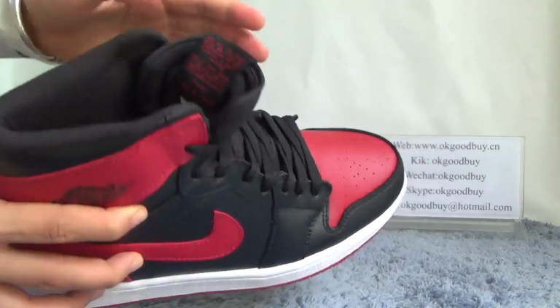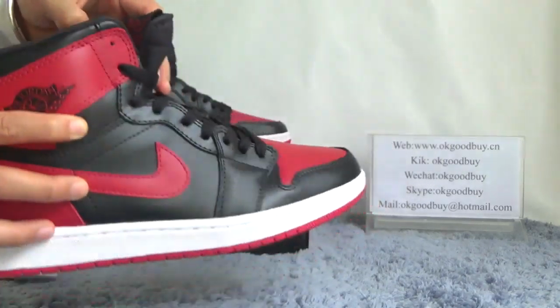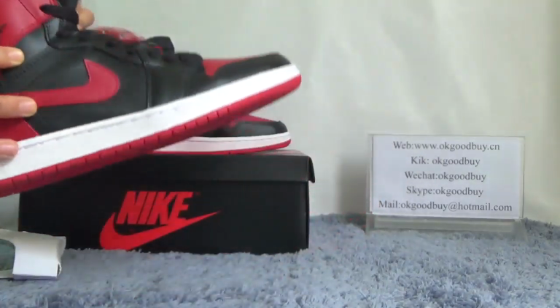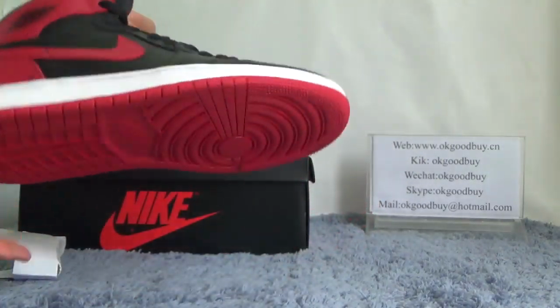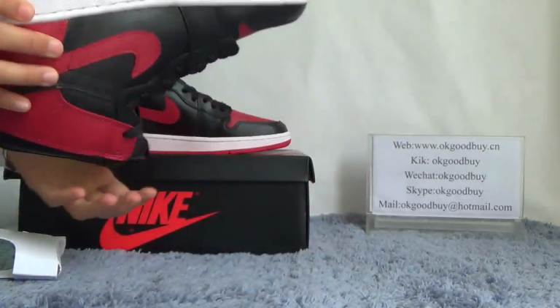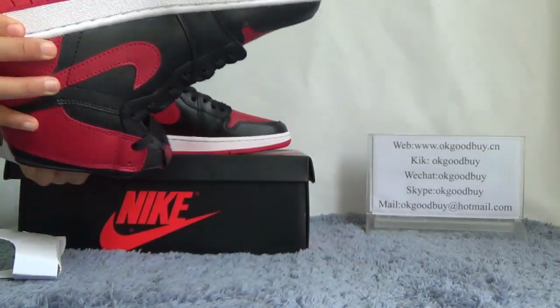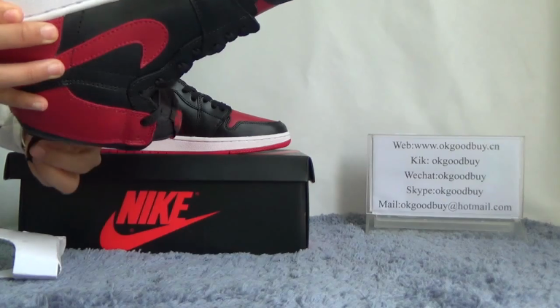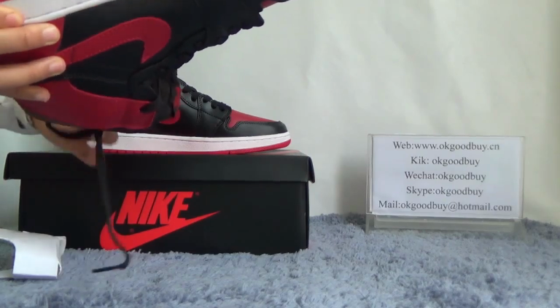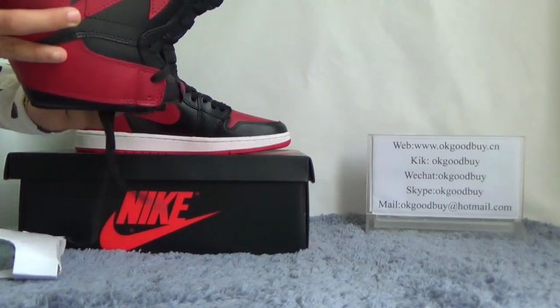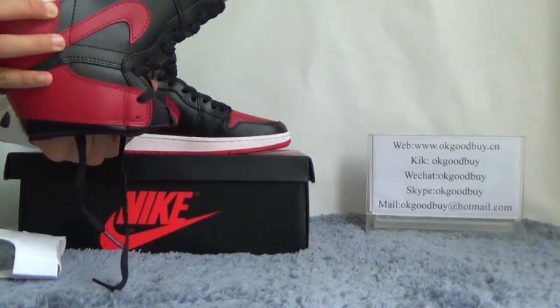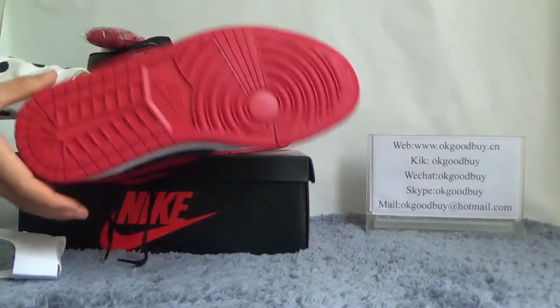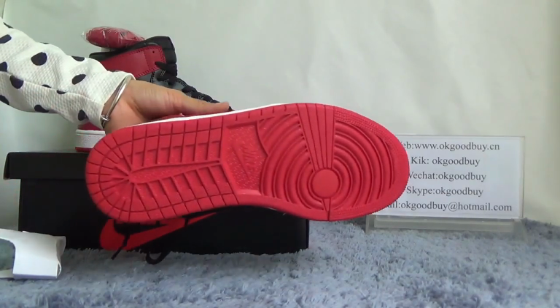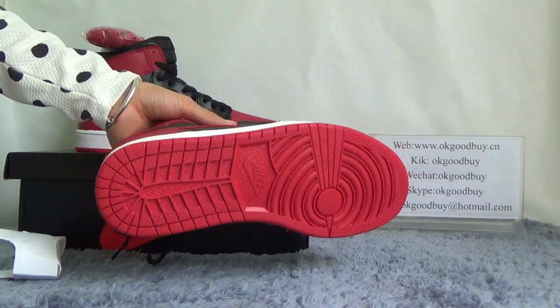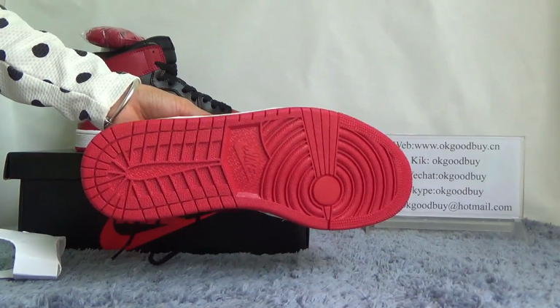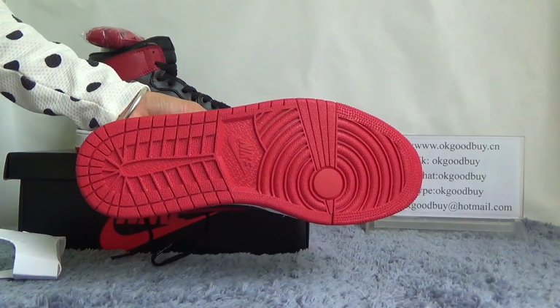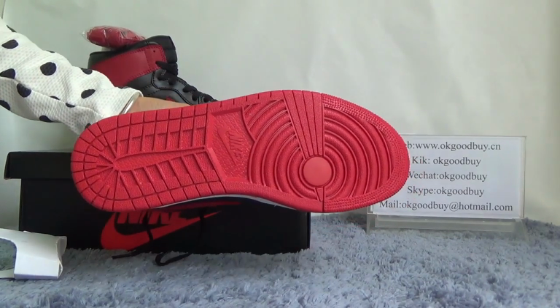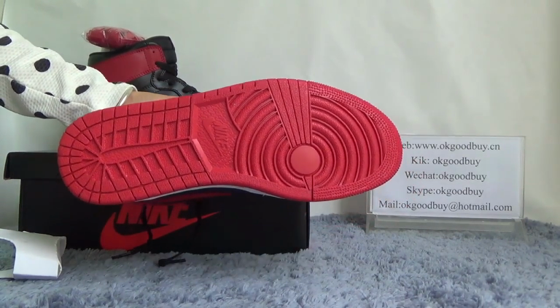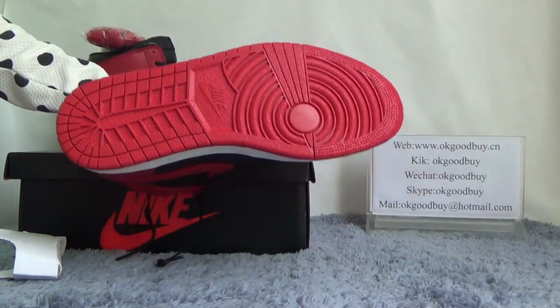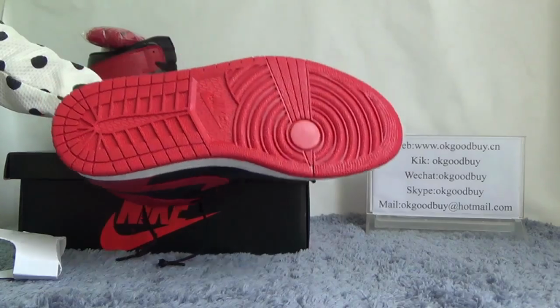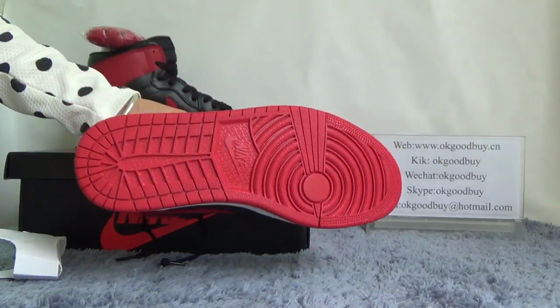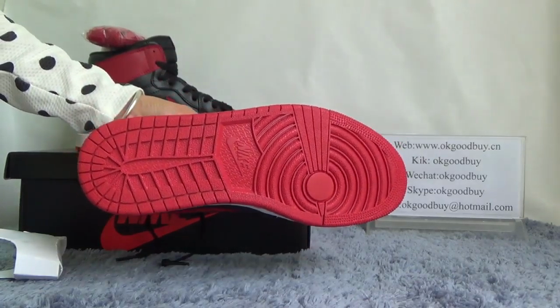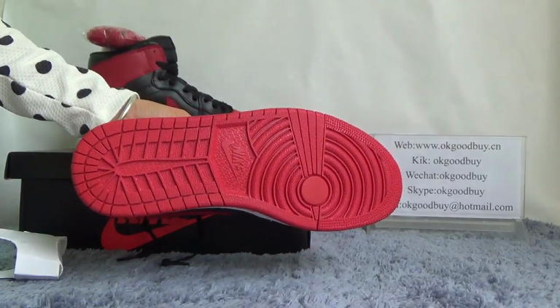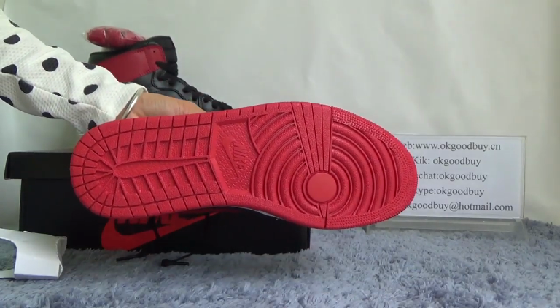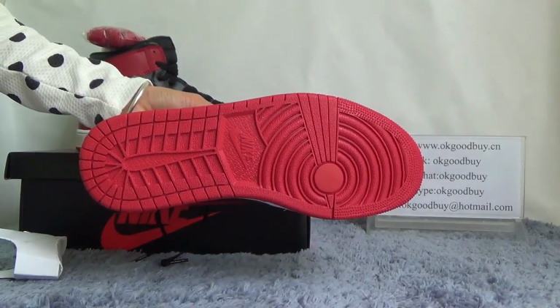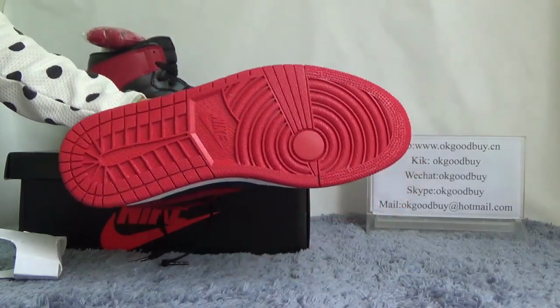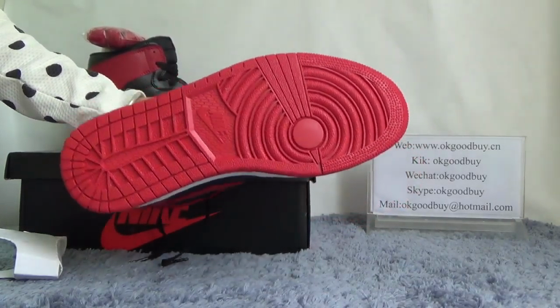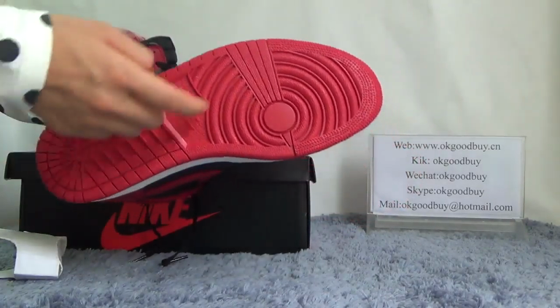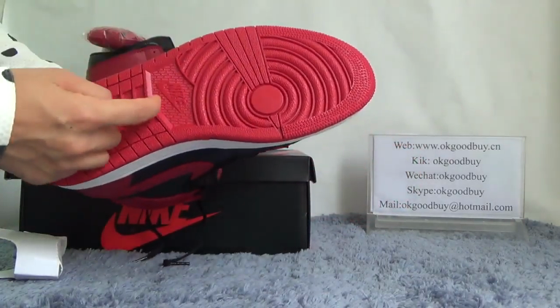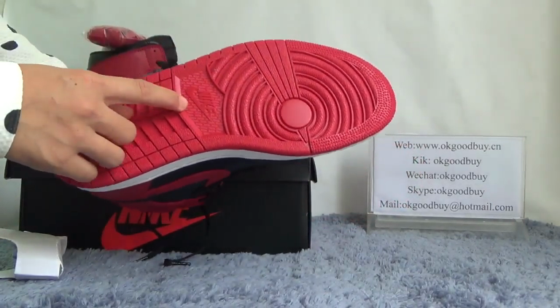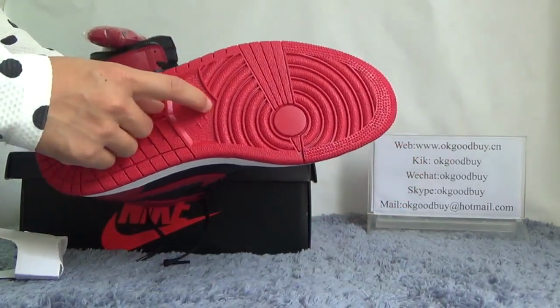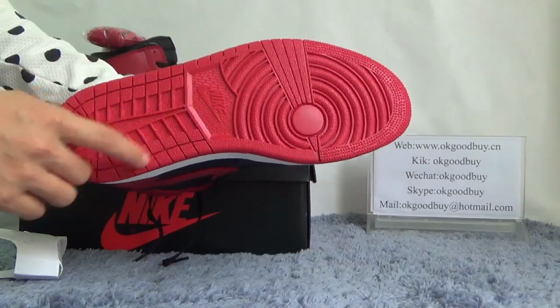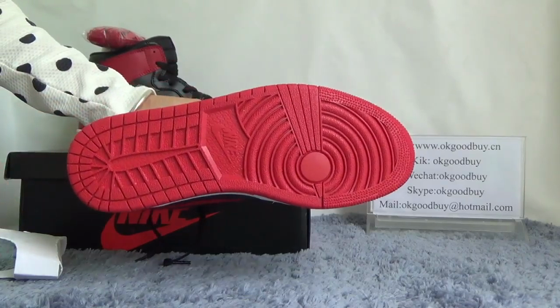Now turn to the outsole. You can find the red outsole — very very fashionable, very nice. And also here we can see a Nike logo.